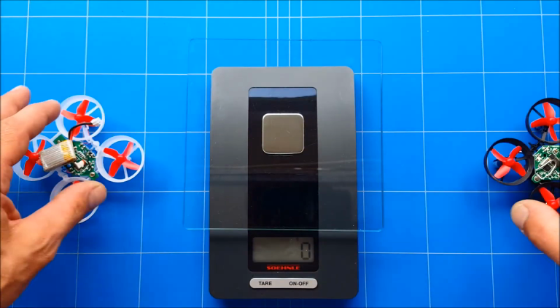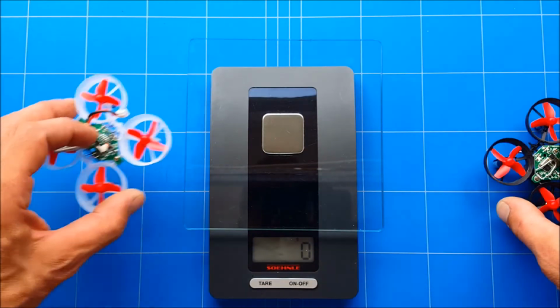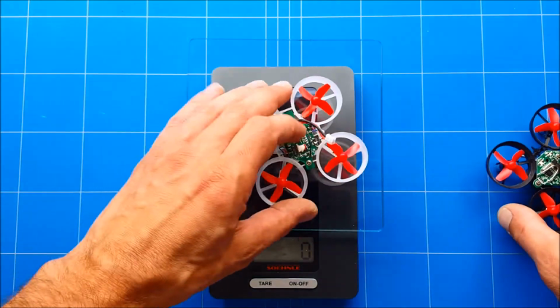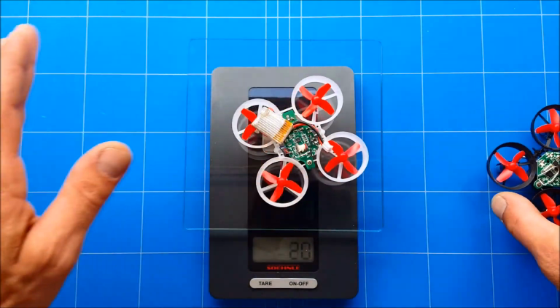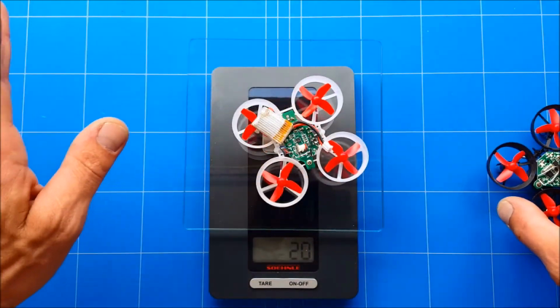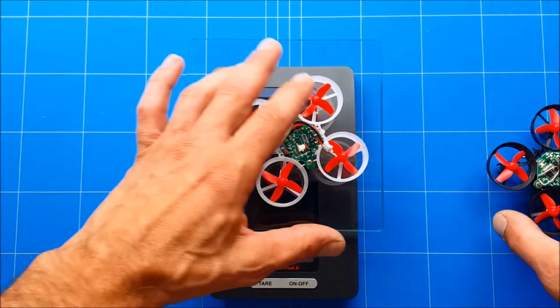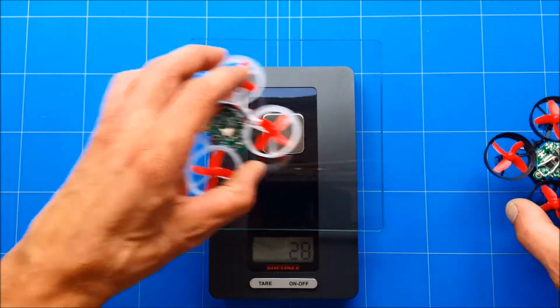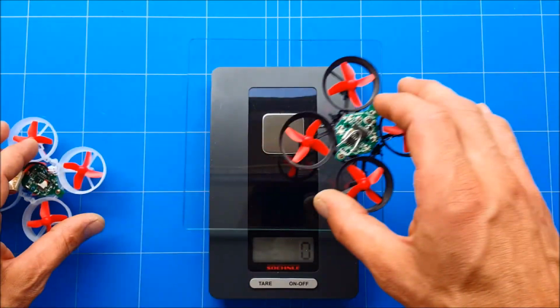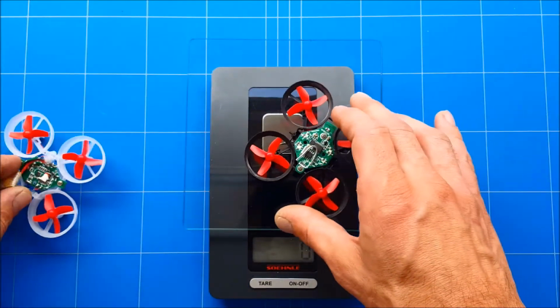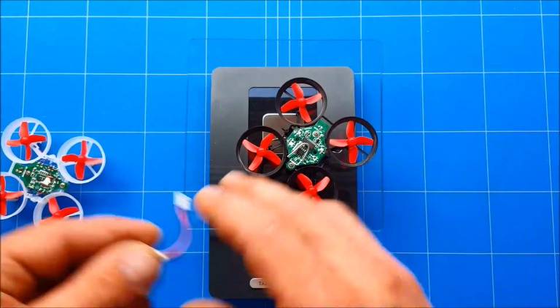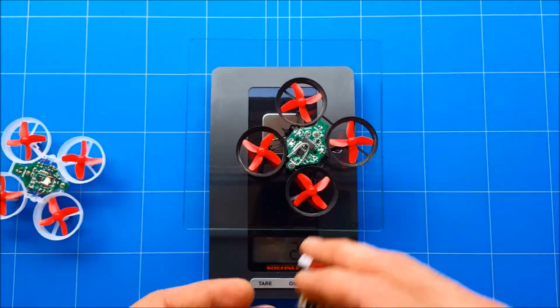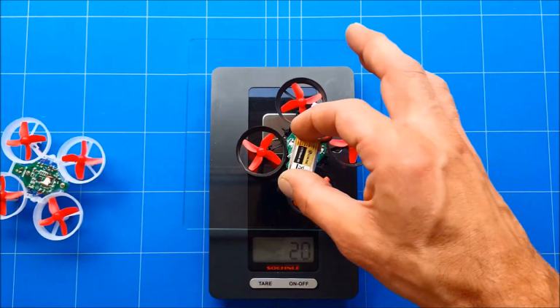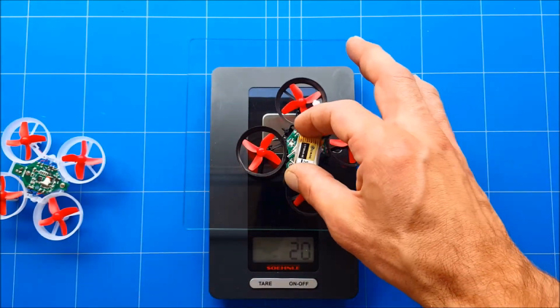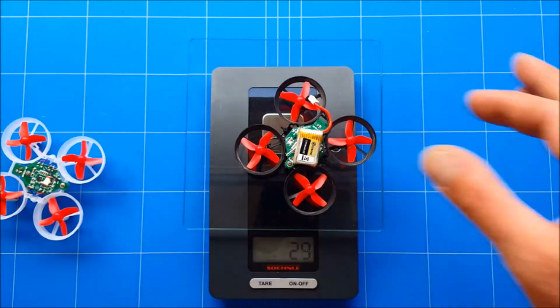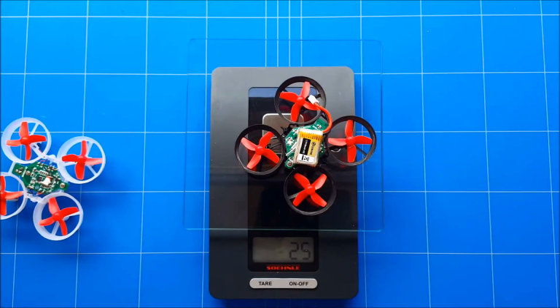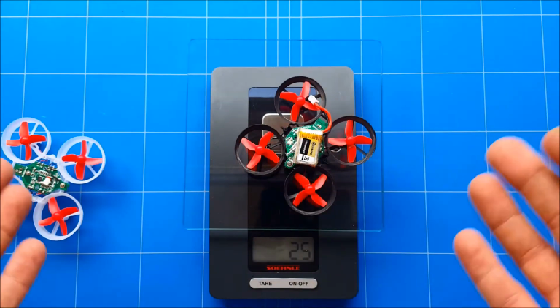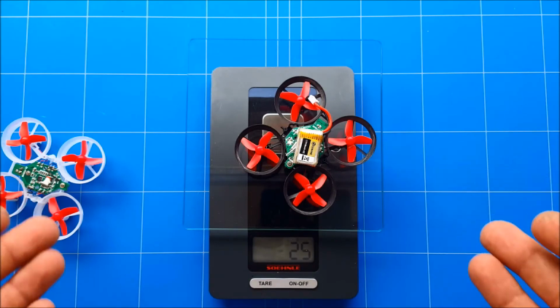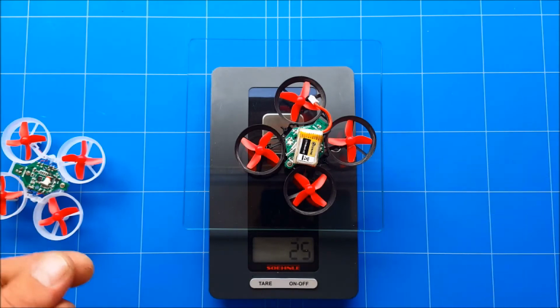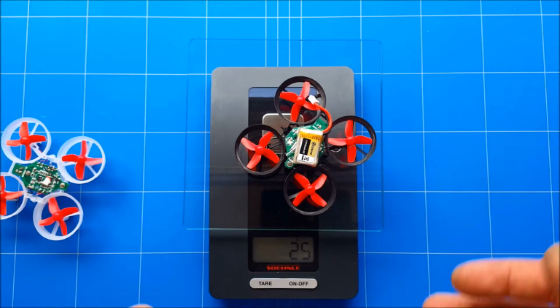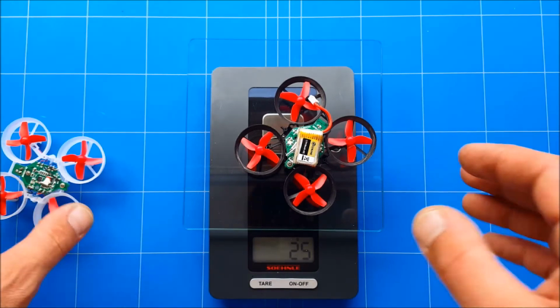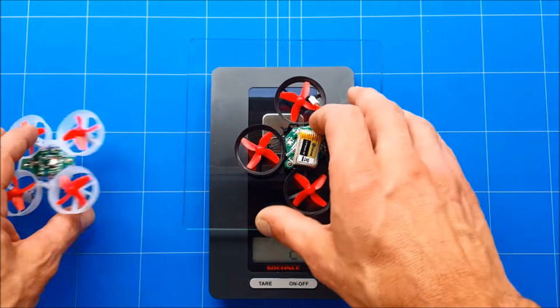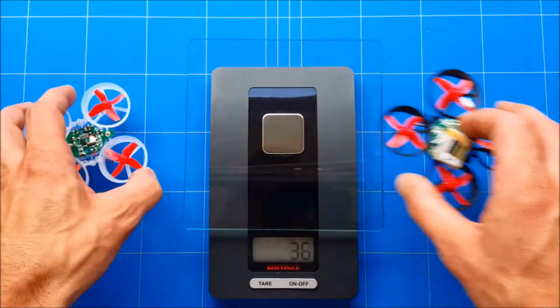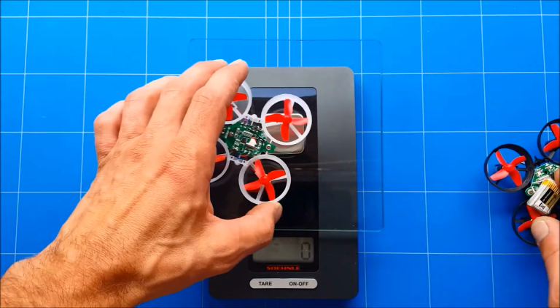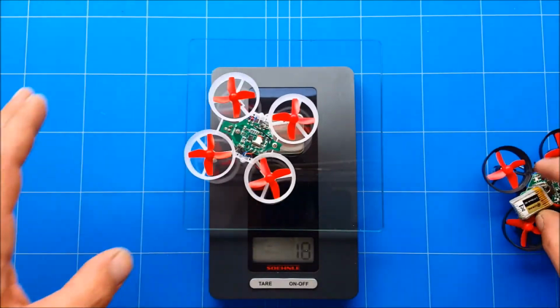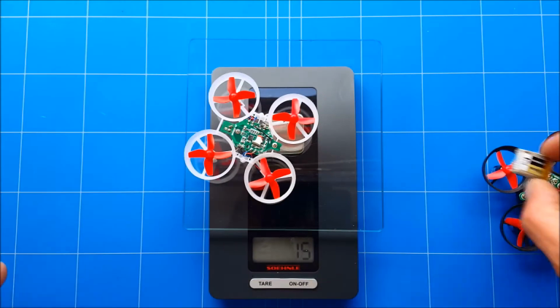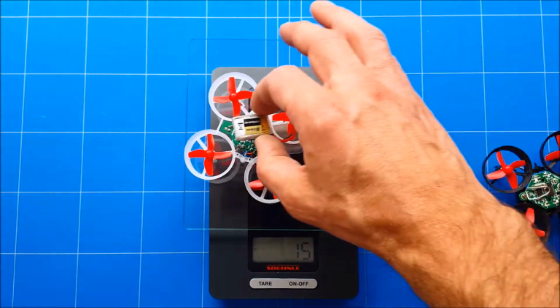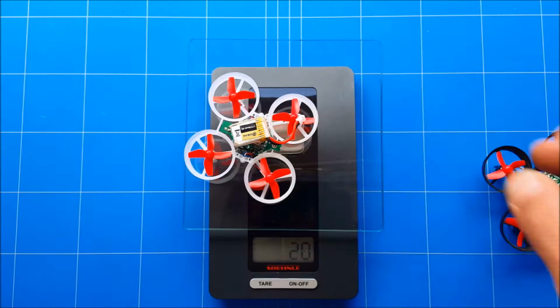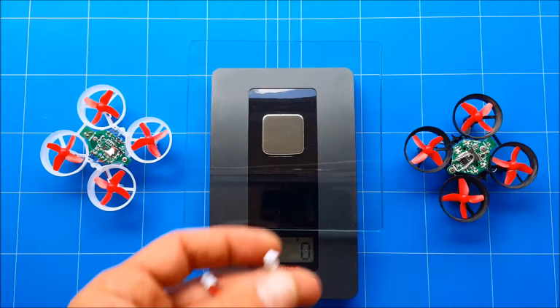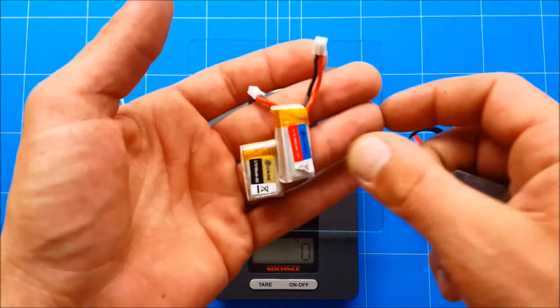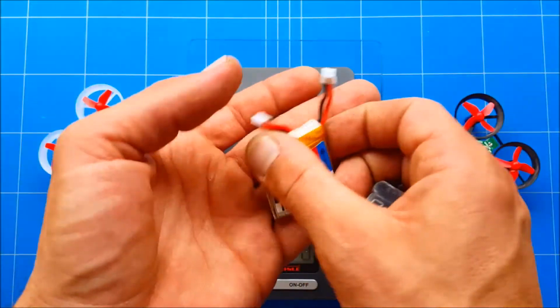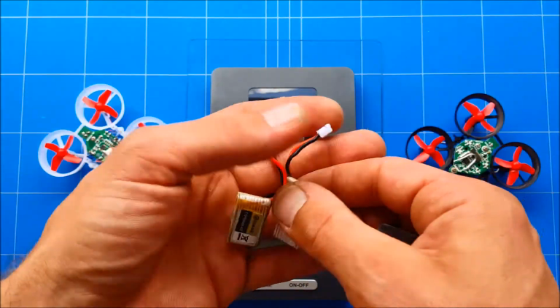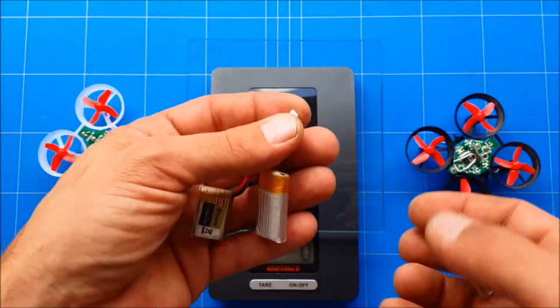The lightest we can get the E10 is 20 grams, and the lightest we can get the EECN E11 is 25 grams — a difference of plus or minus 5 grams. To show that we're using full batteries...